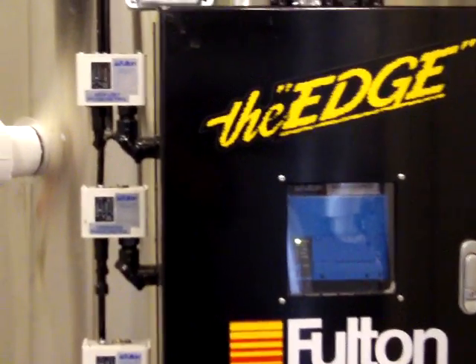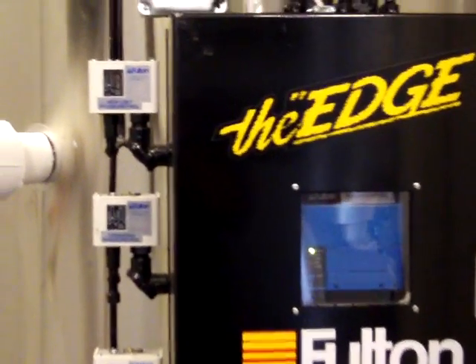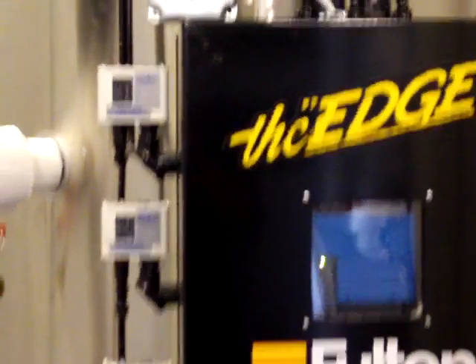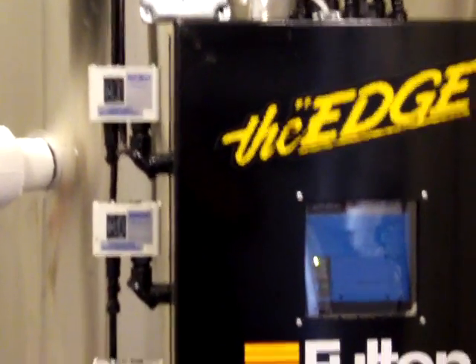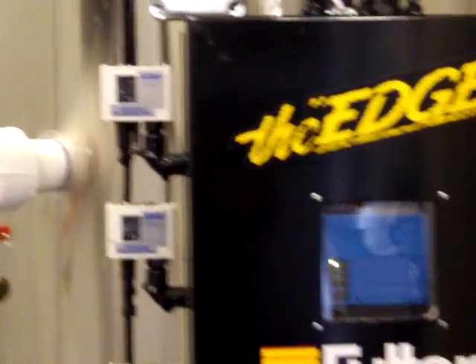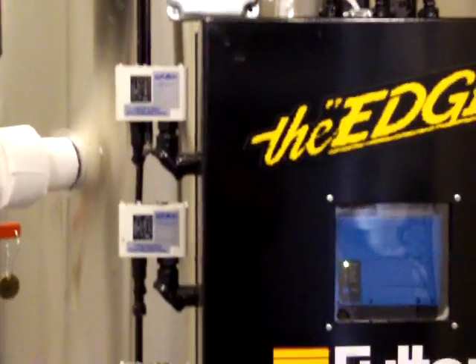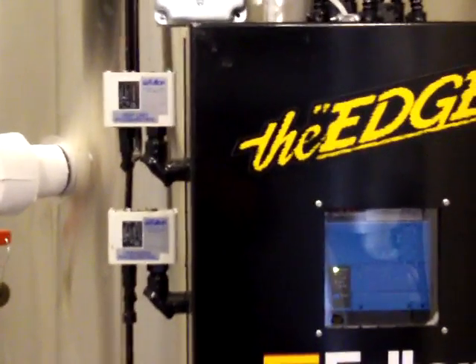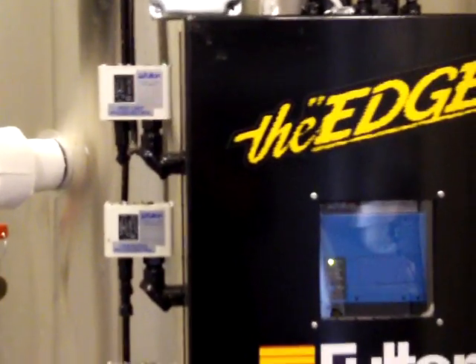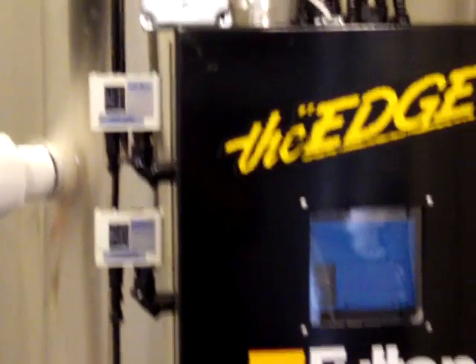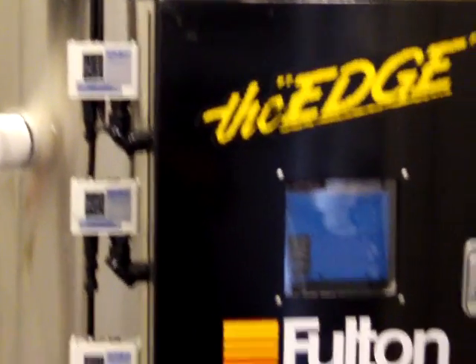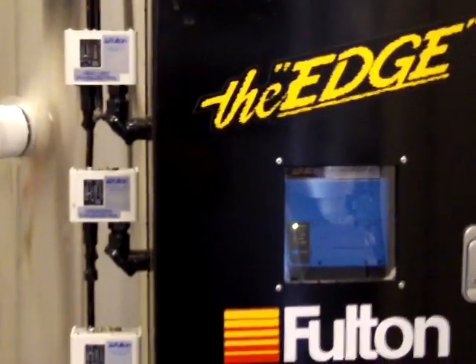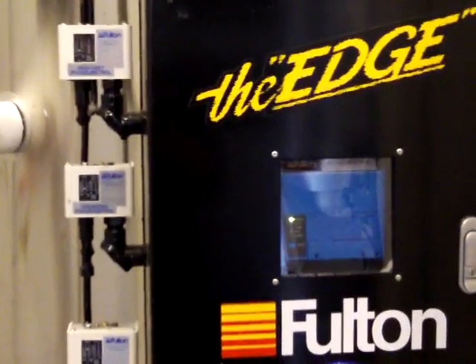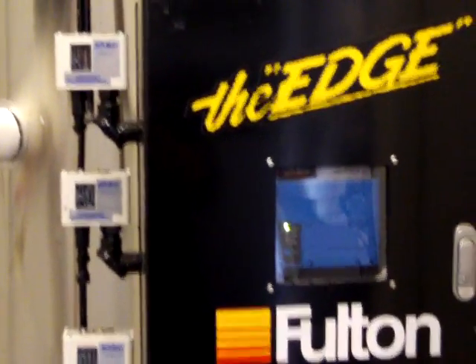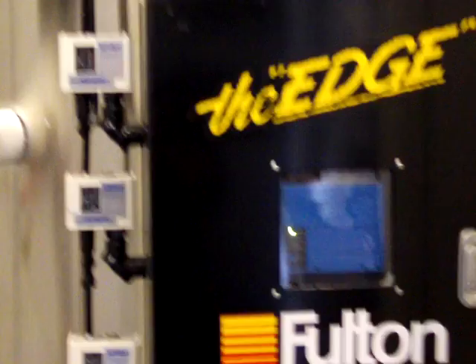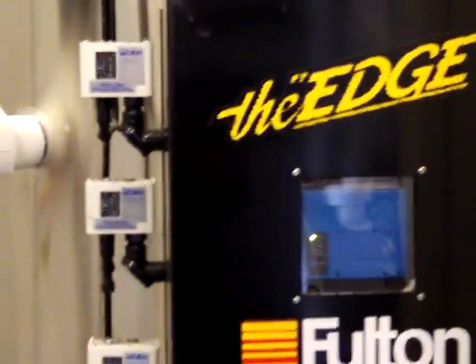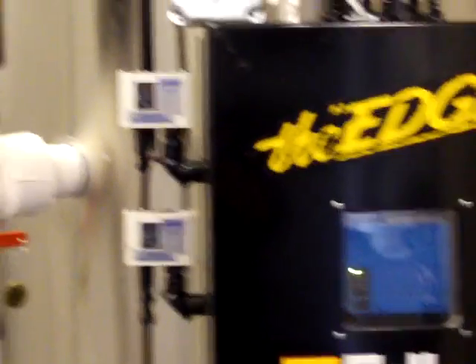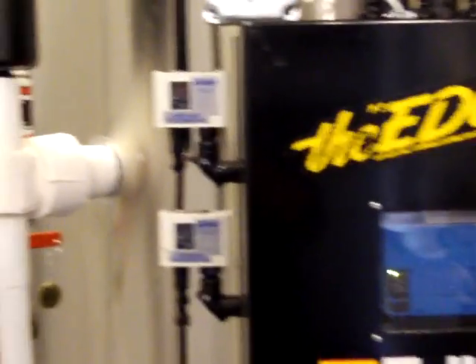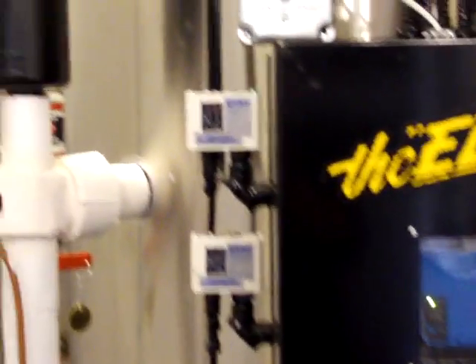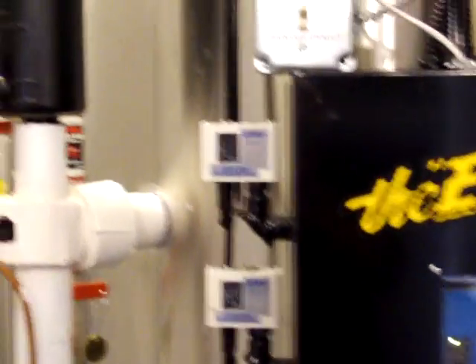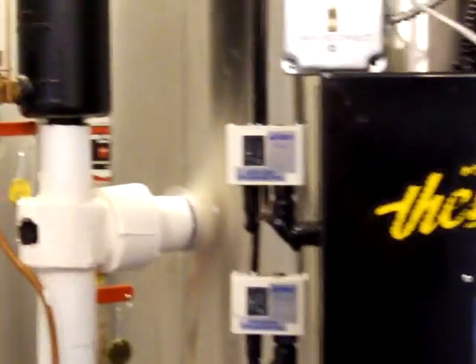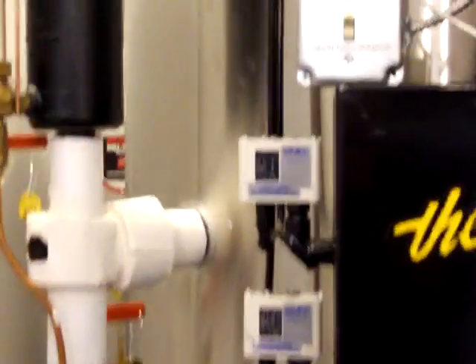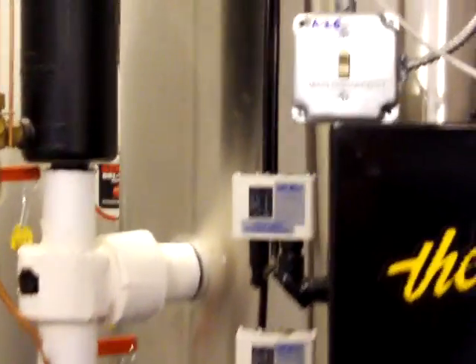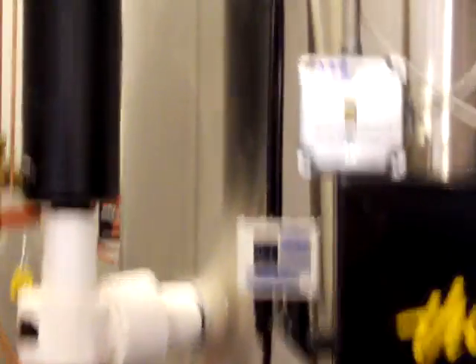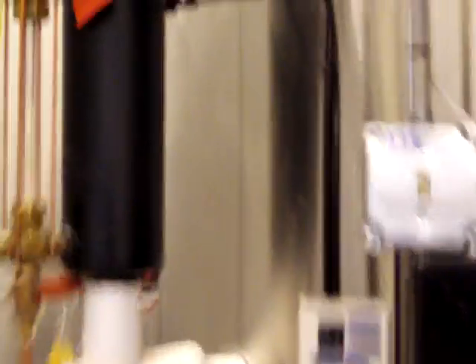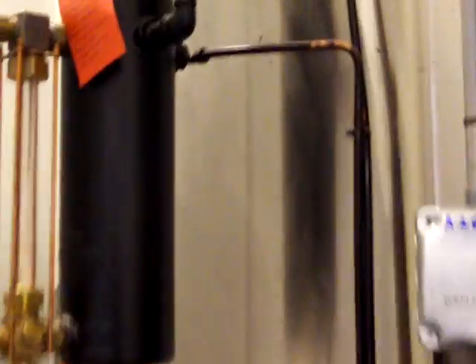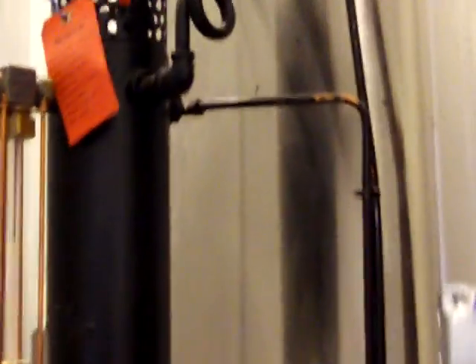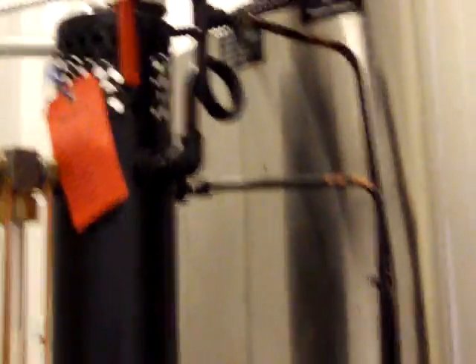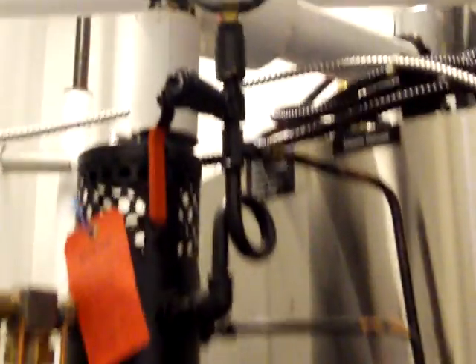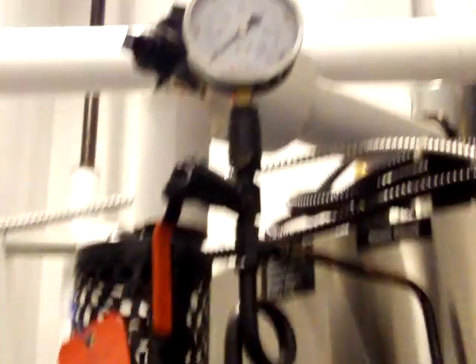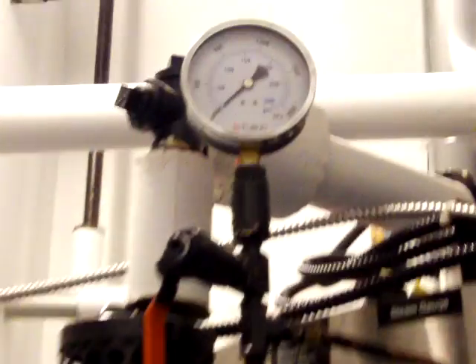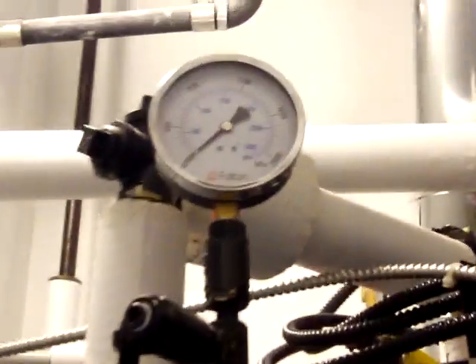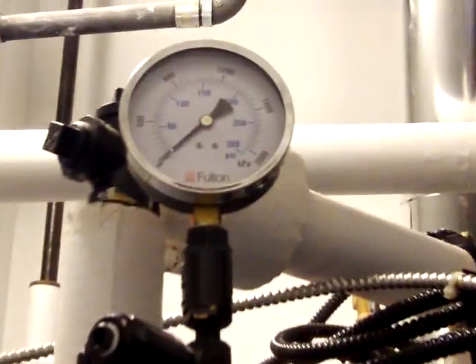This can ideally be done with the boiler running in the morning. You want to be at about 15 pounds pressure, which will show up here on the gauge.